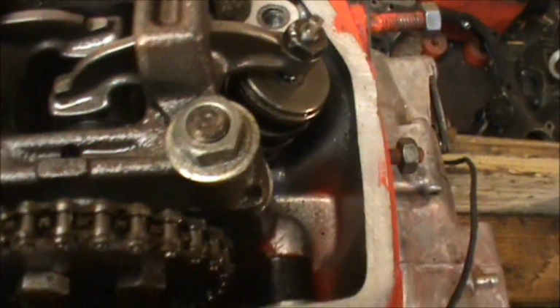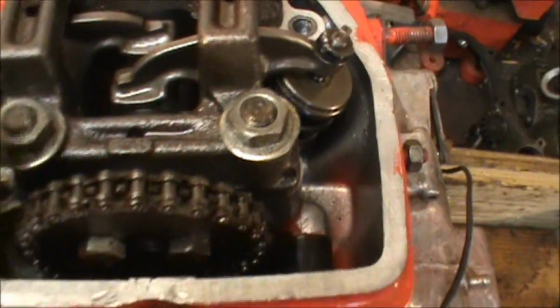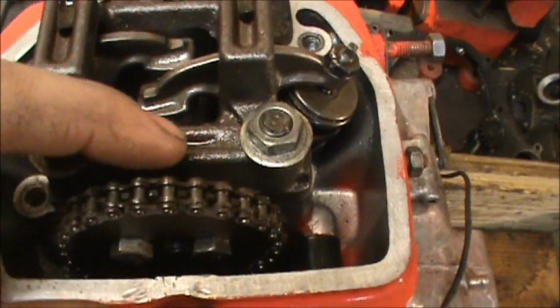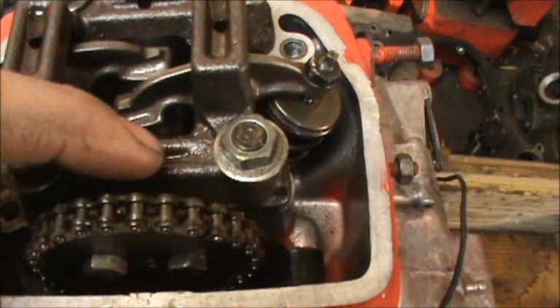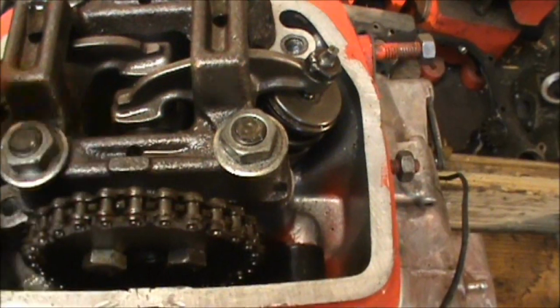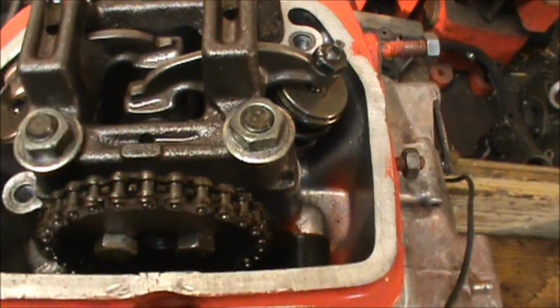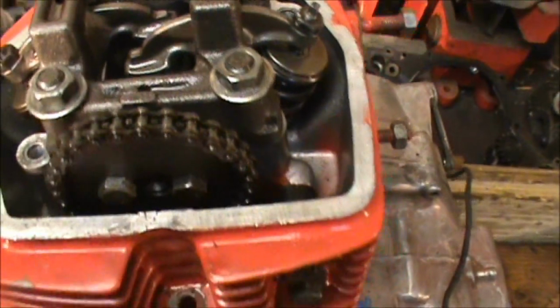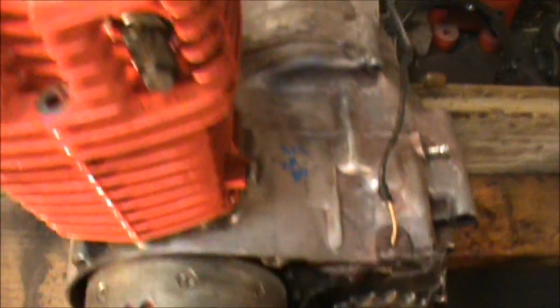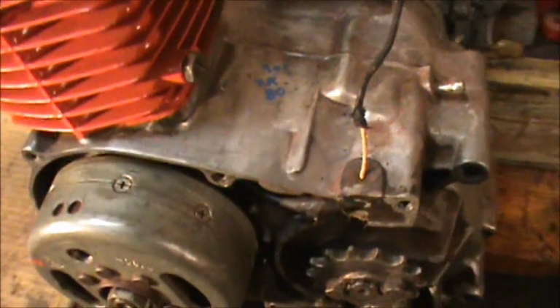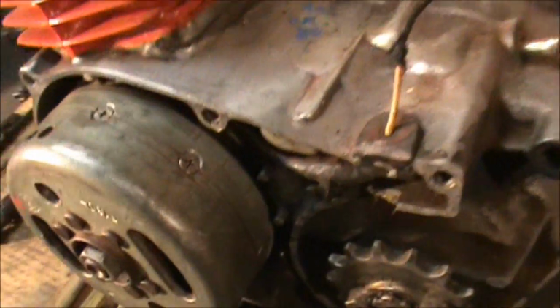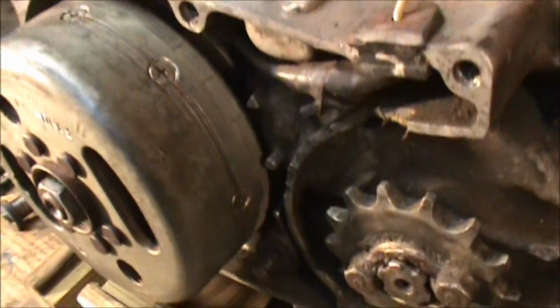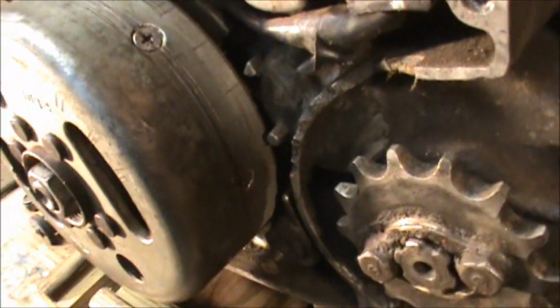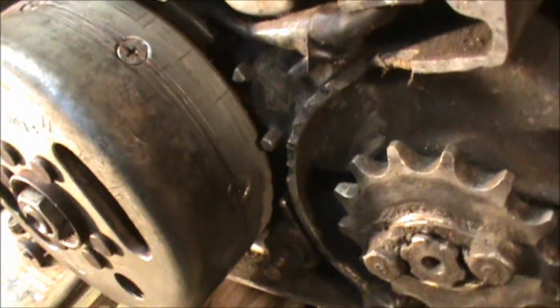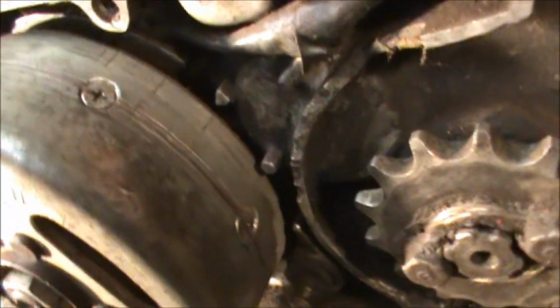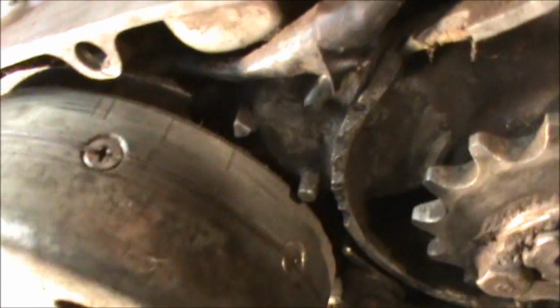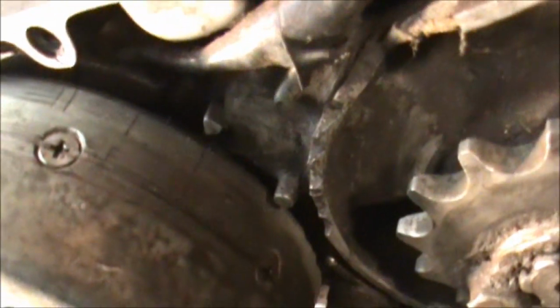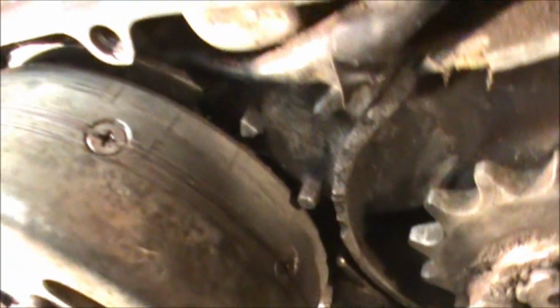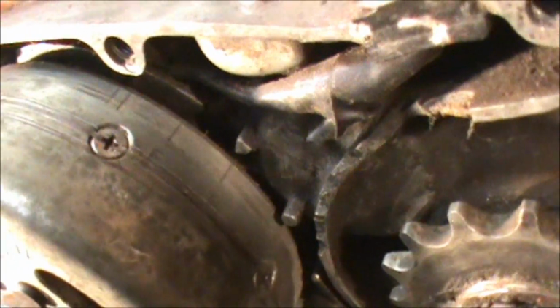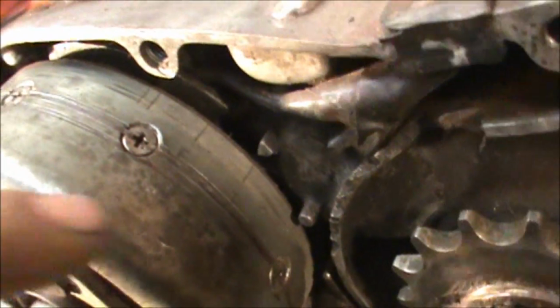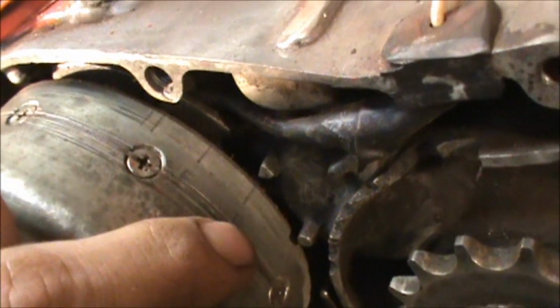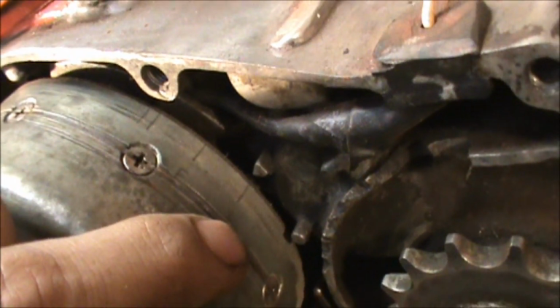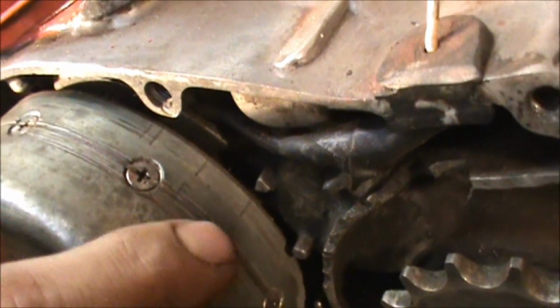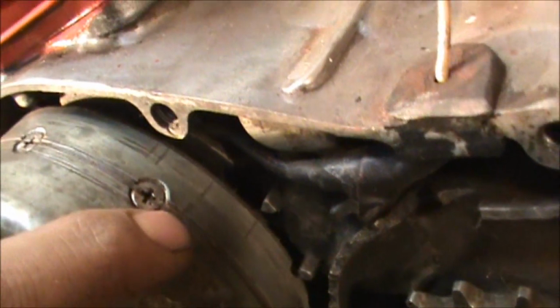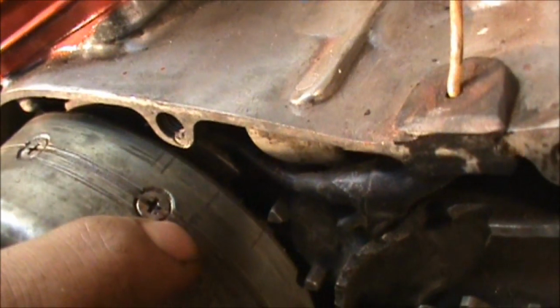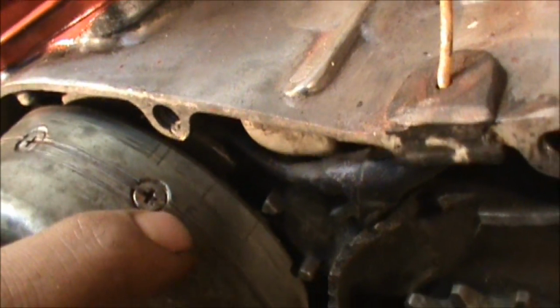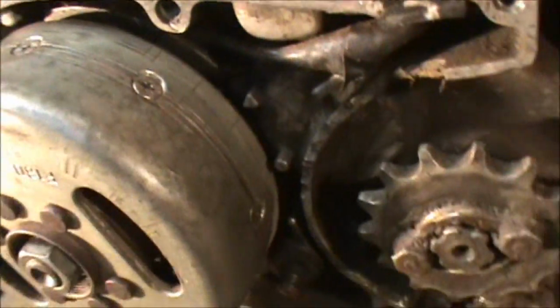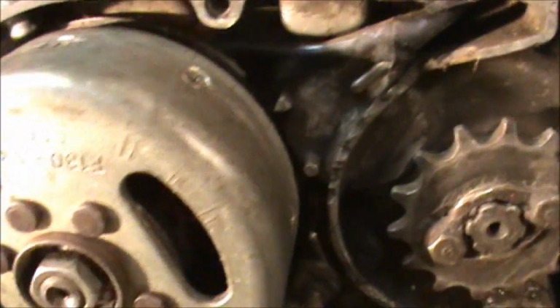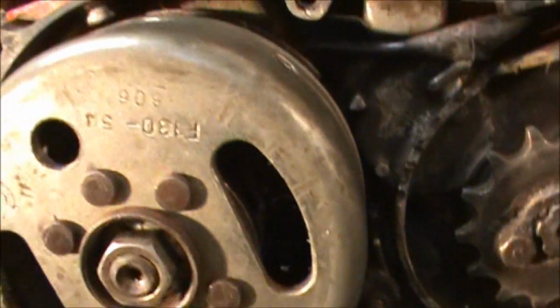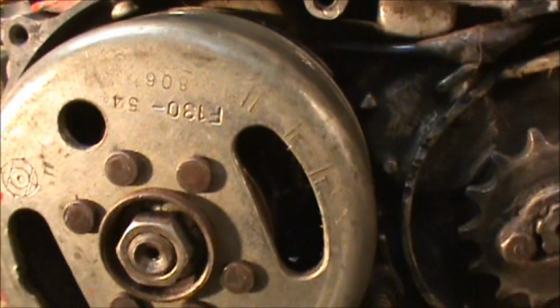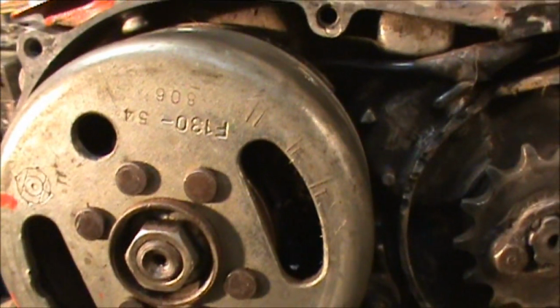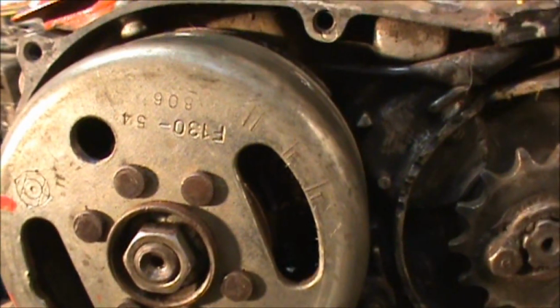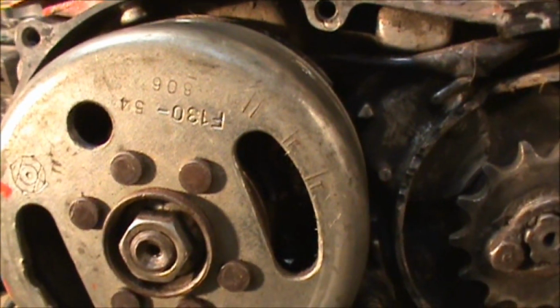And you have this little tab right here. And if you look on your flywheel over here, you have a T mark and an F mark. You can also see those right here.